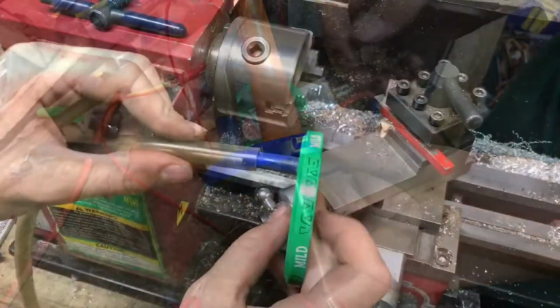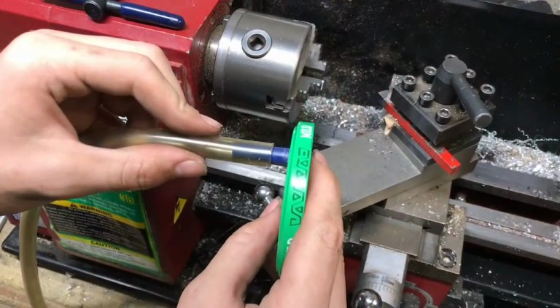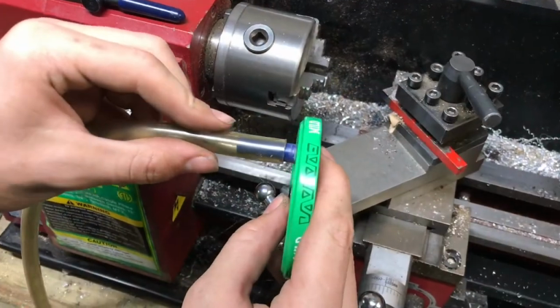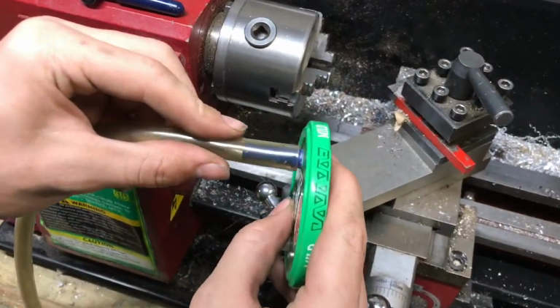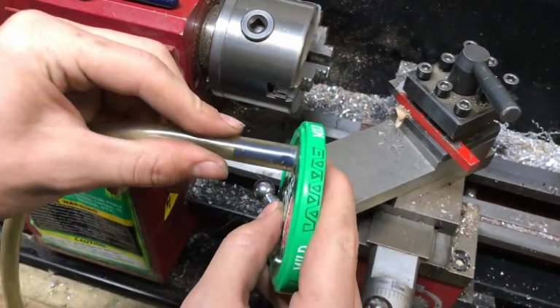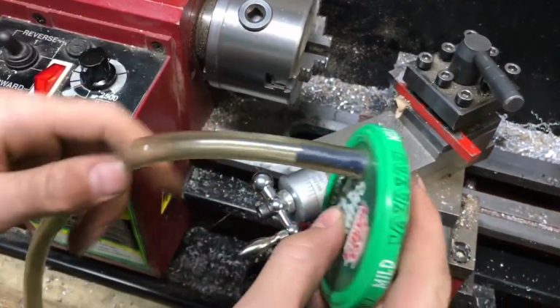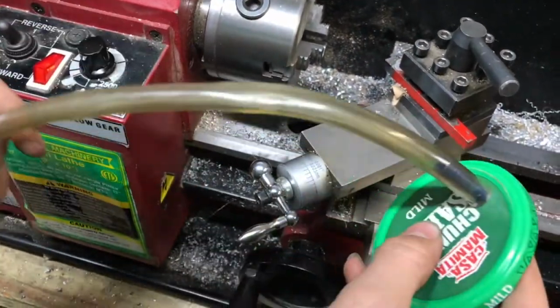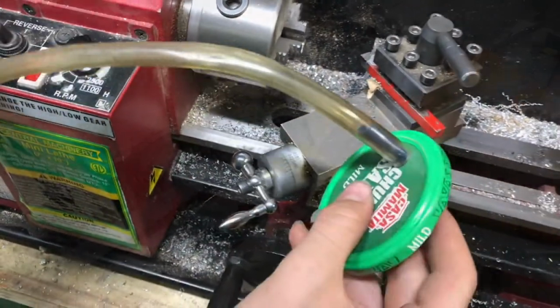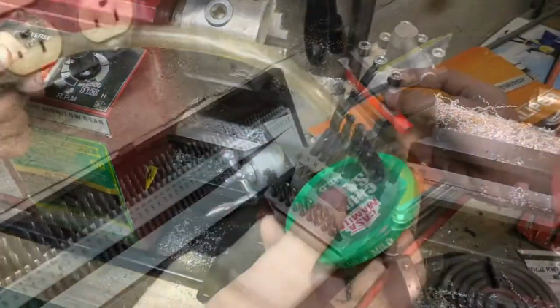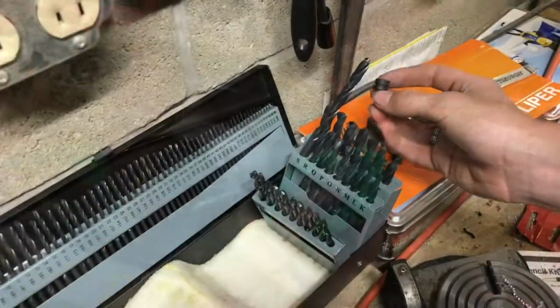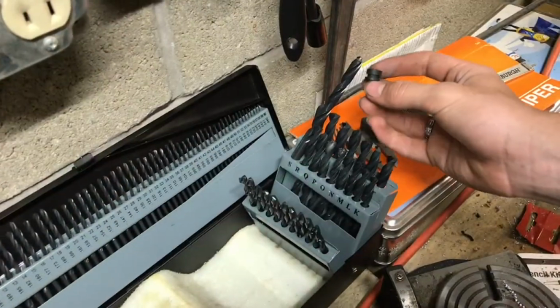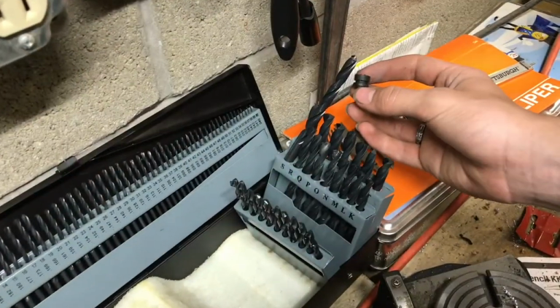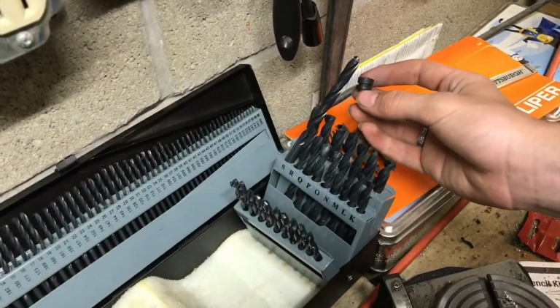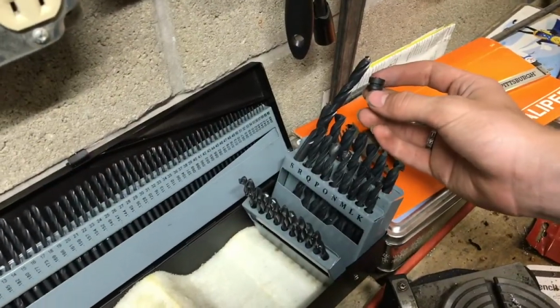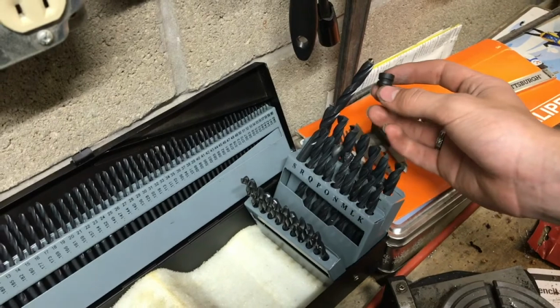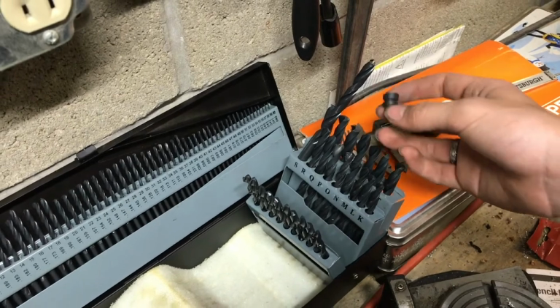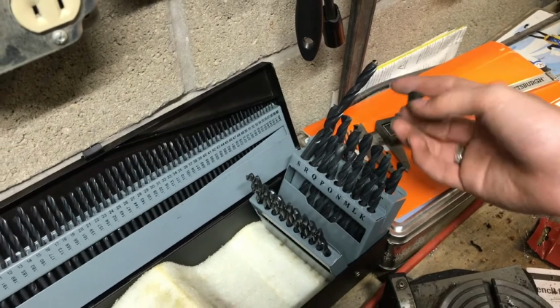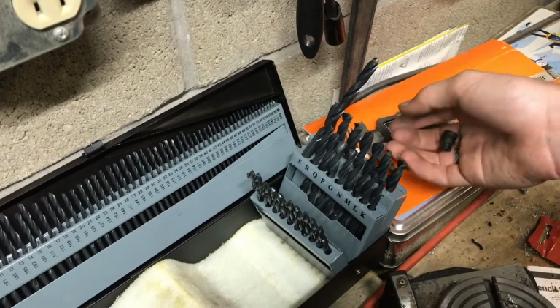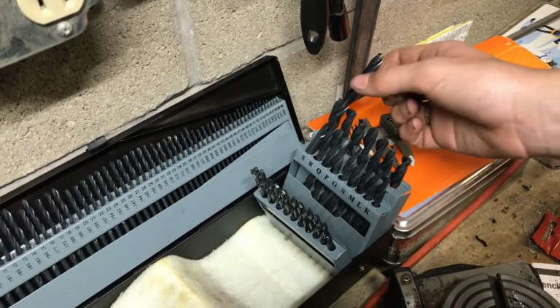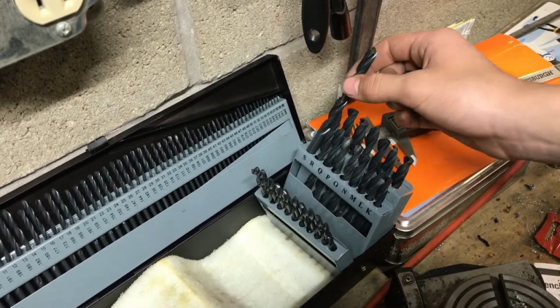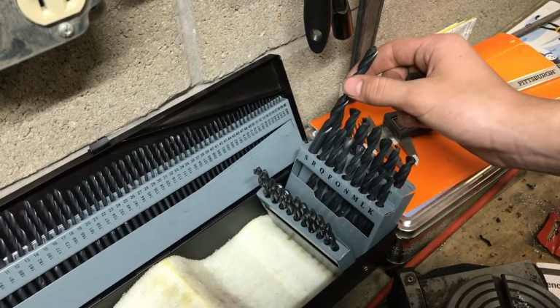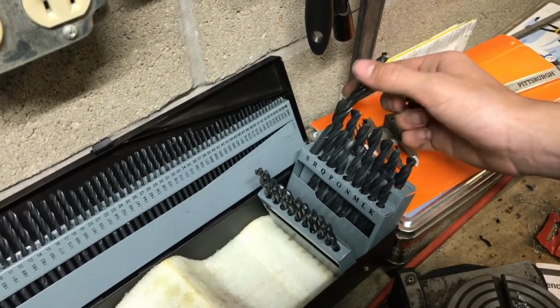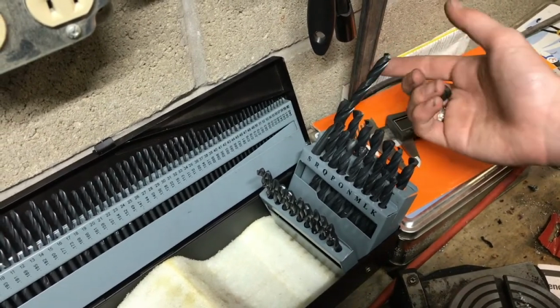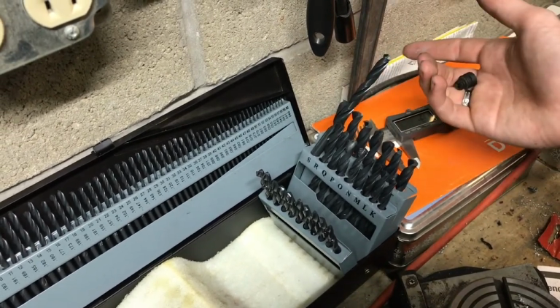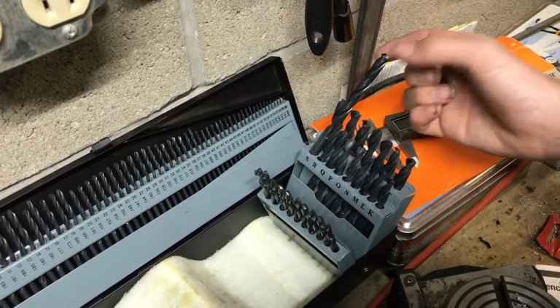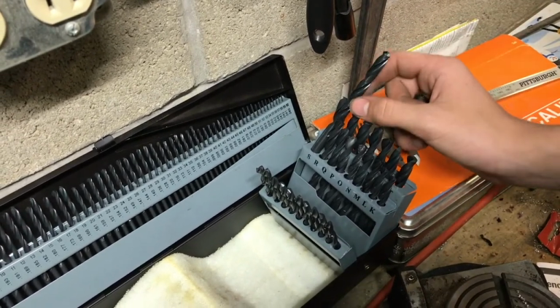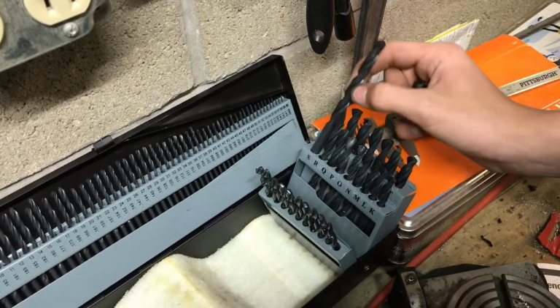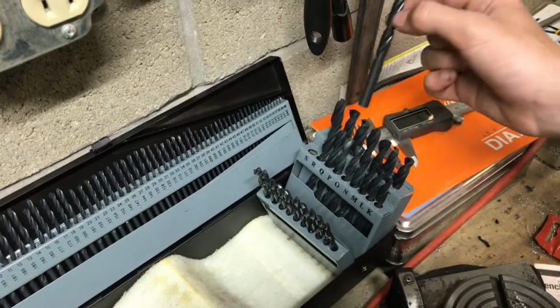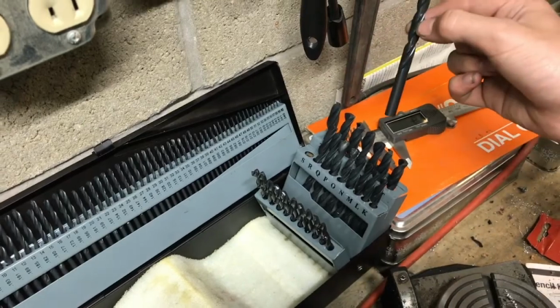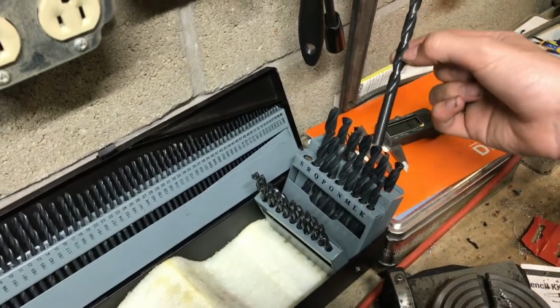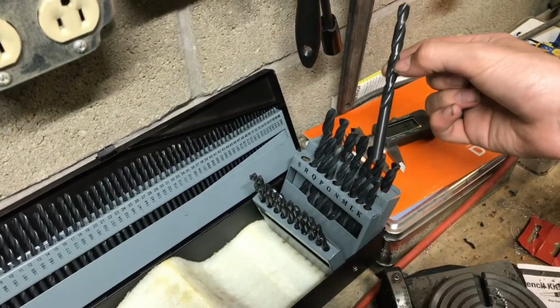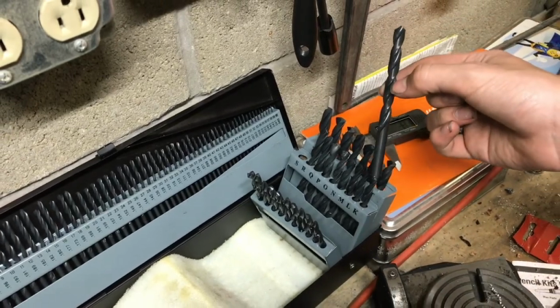Now we can push our tubing on and that's a nice tight airtight fit. We're going to drill a hole a little bit smaller than this rubber piece so it gives a good fit. It just so happens it's an S size bit — I don't know what fractional size that is, but that's the letter.